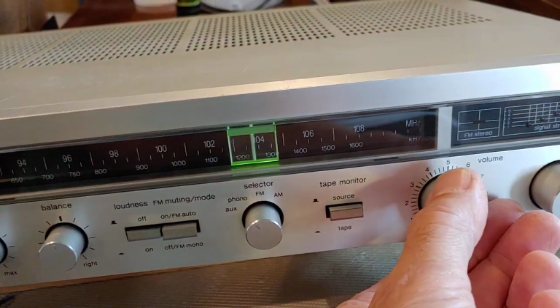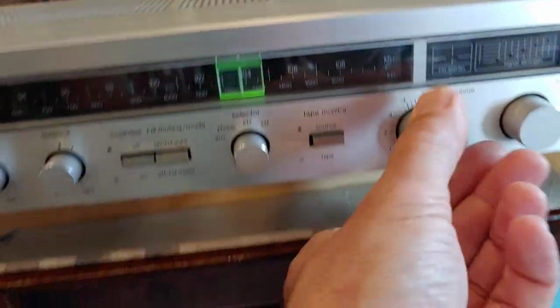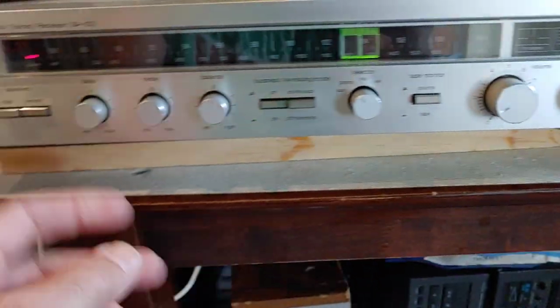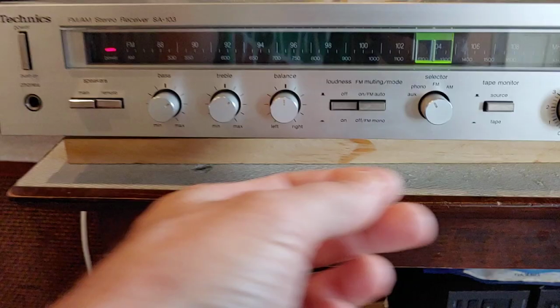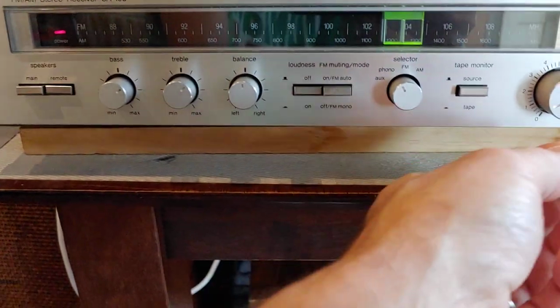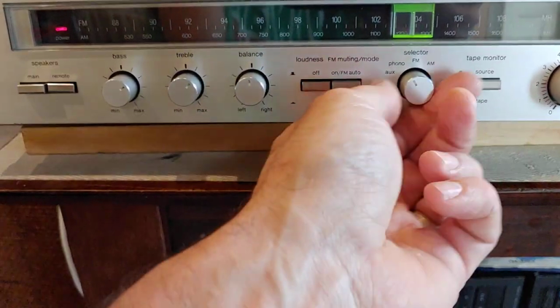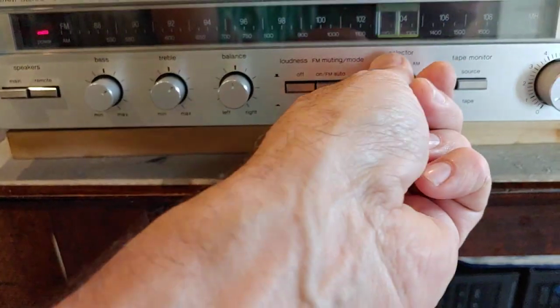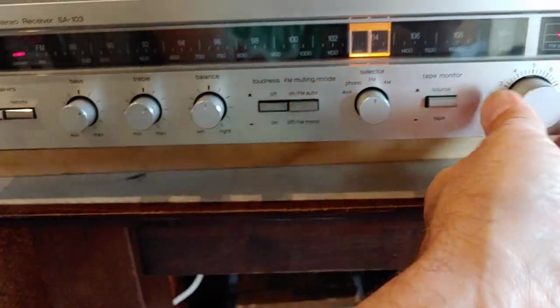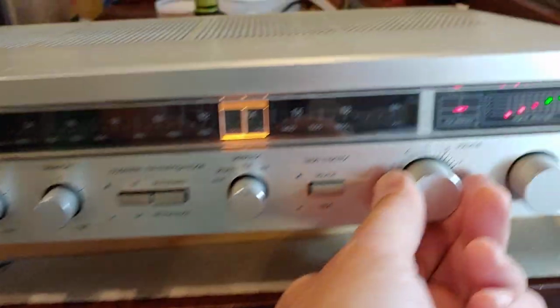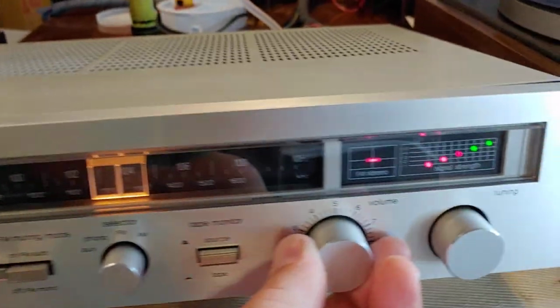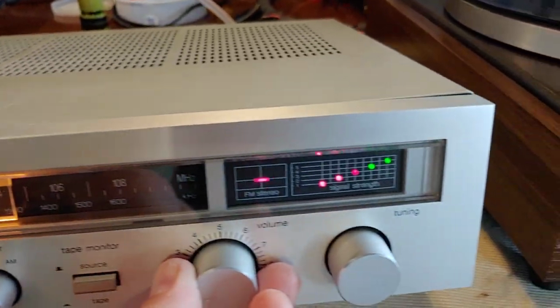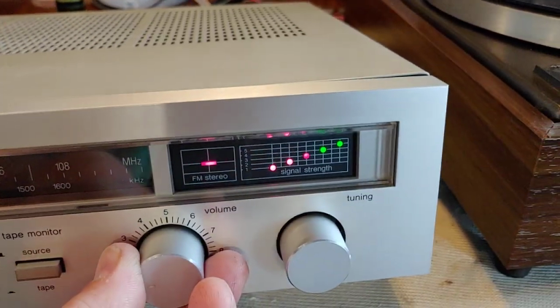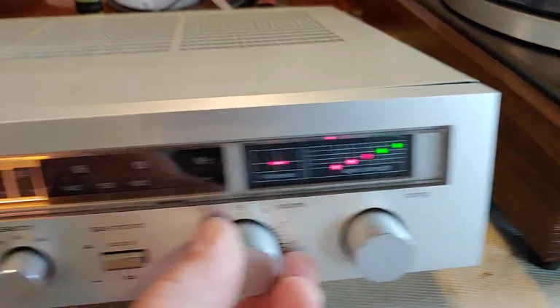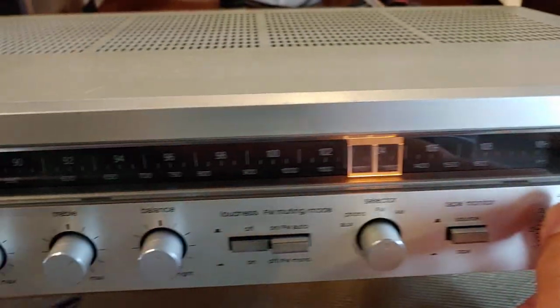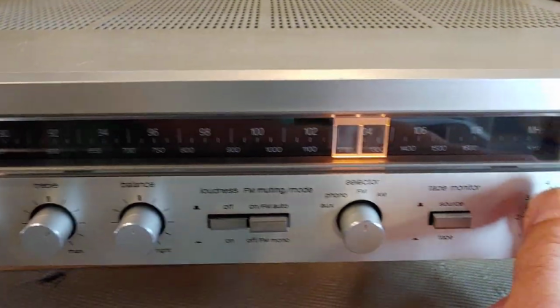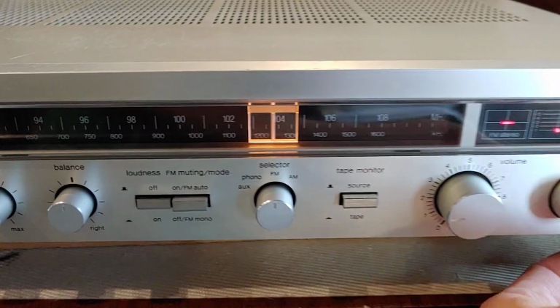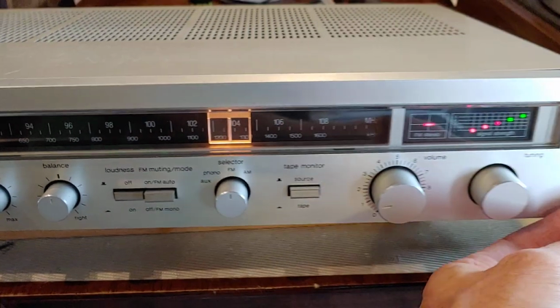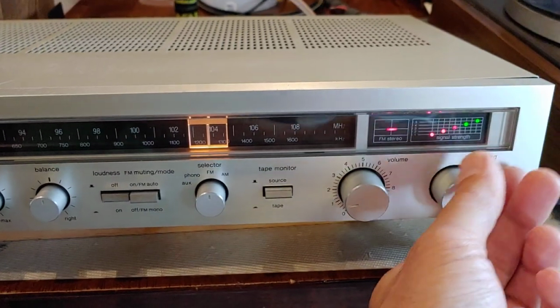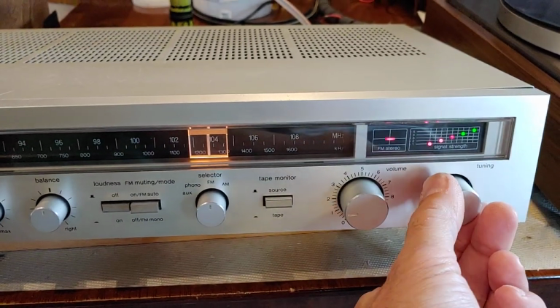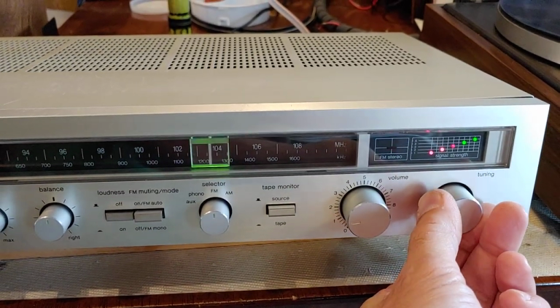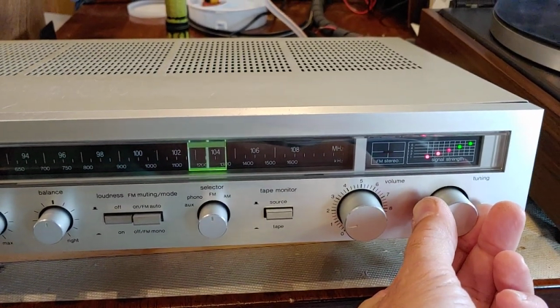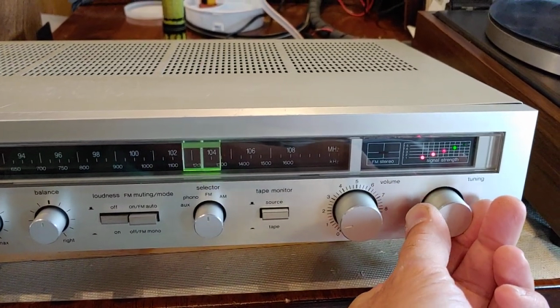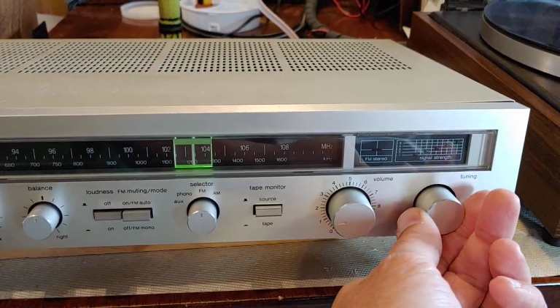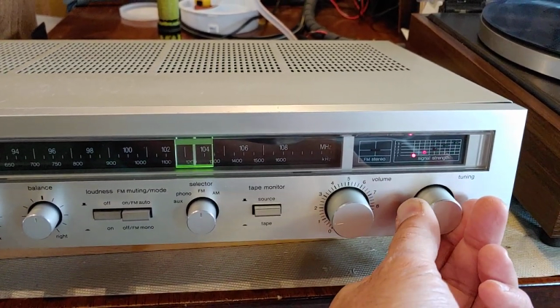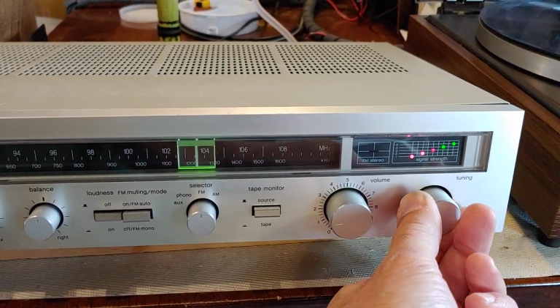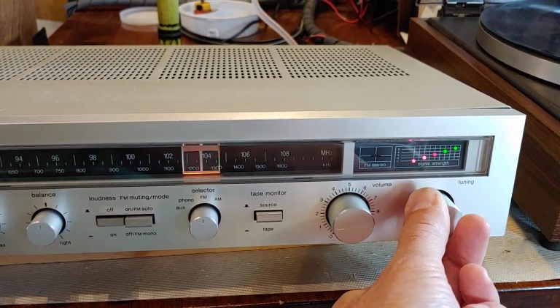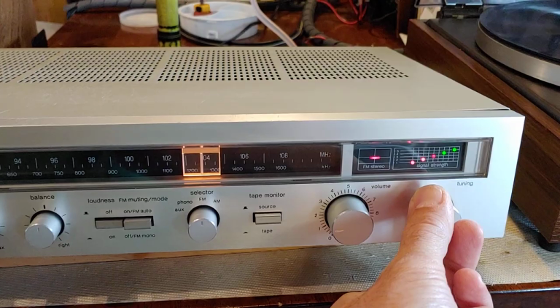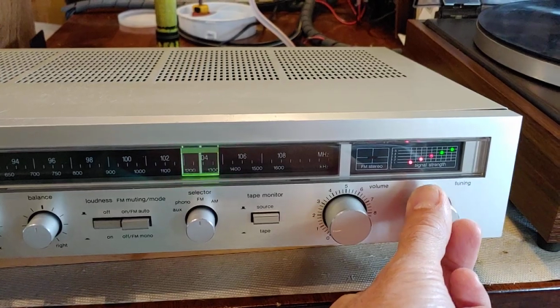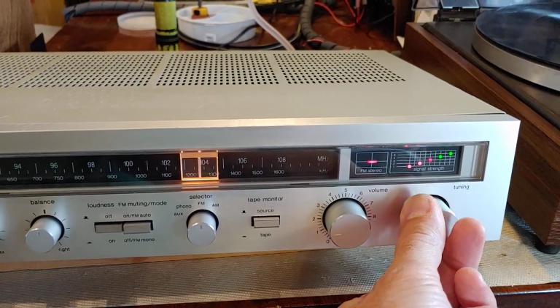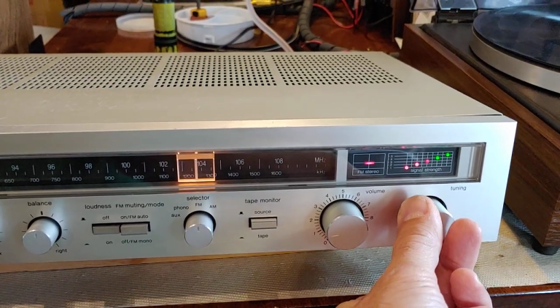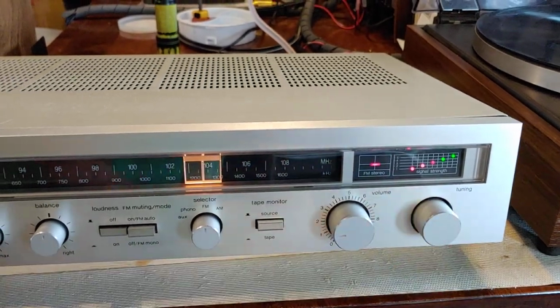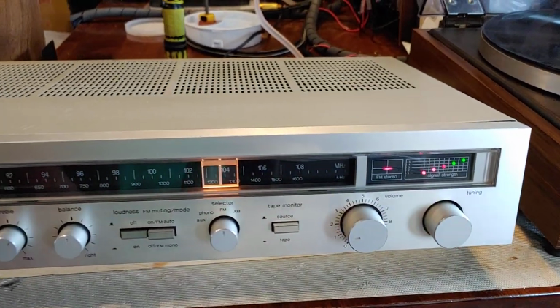And we'll switch it over to FM. Now it's on a ball game. For the tuning, it goes green — it locks in like this. That's locked in.